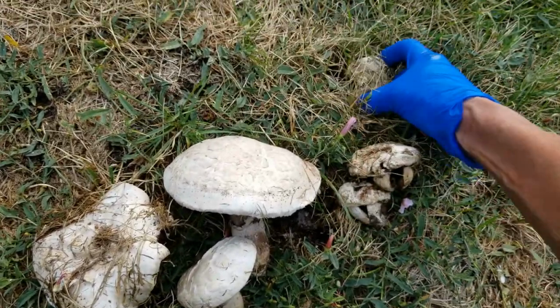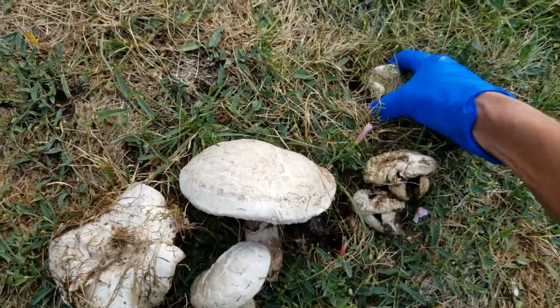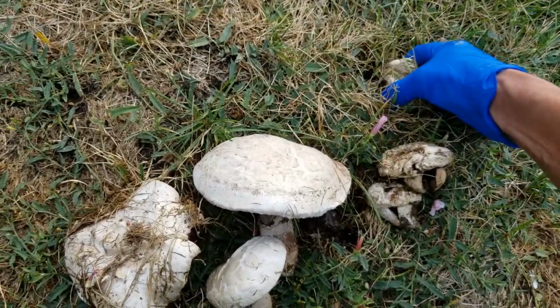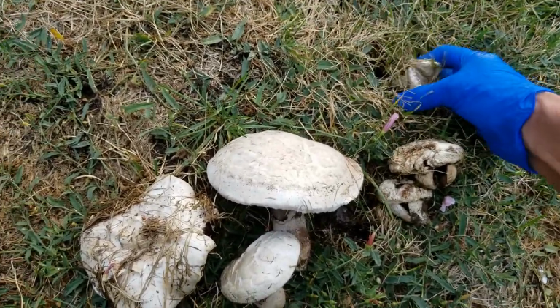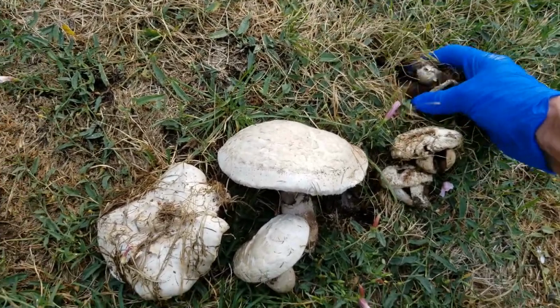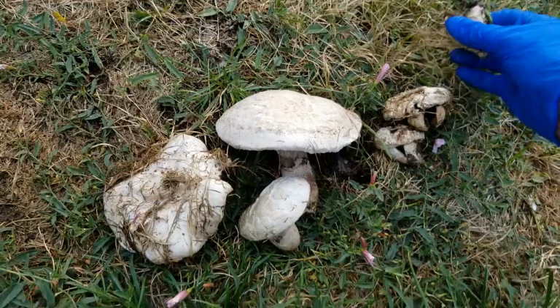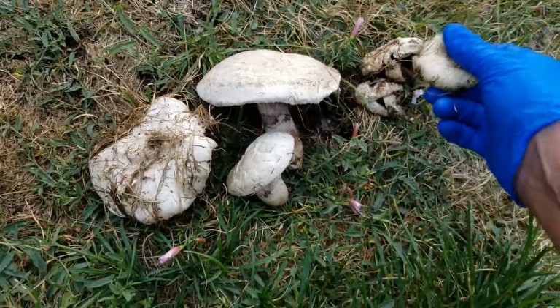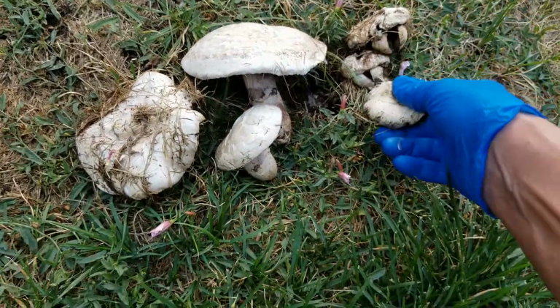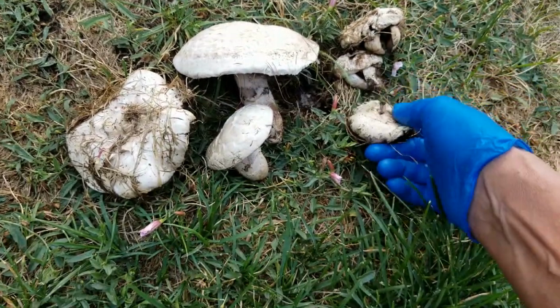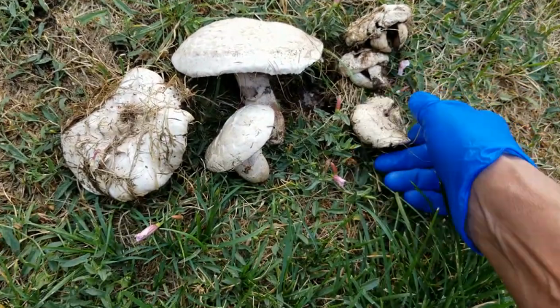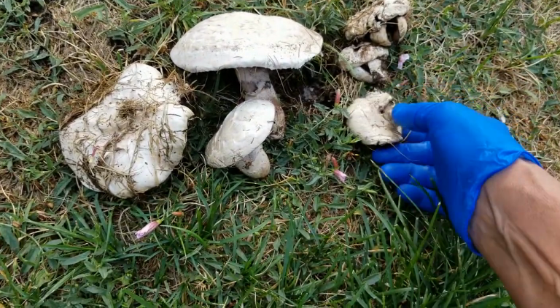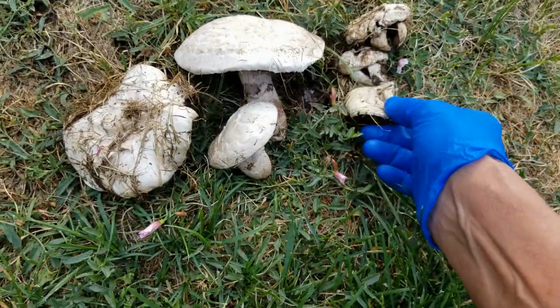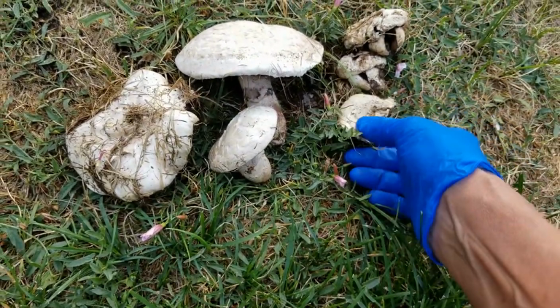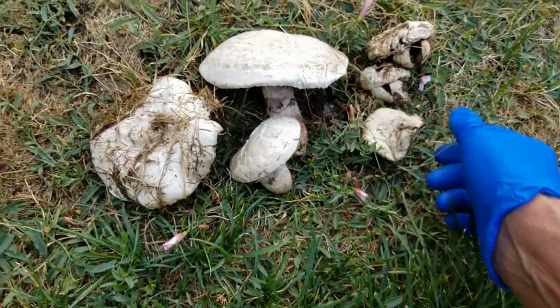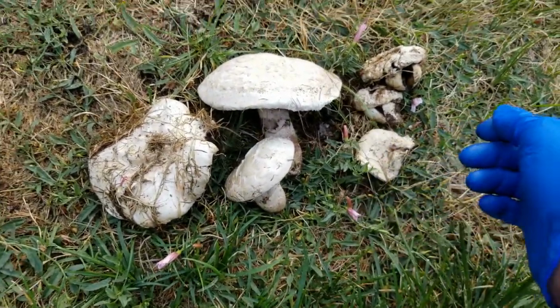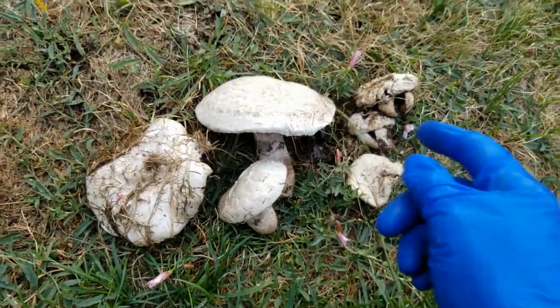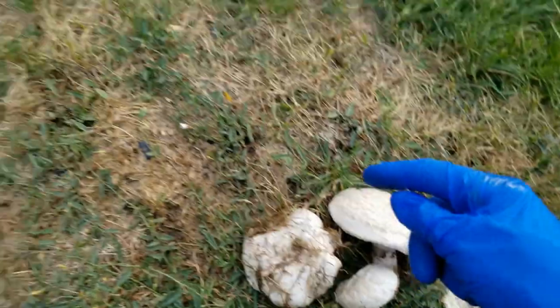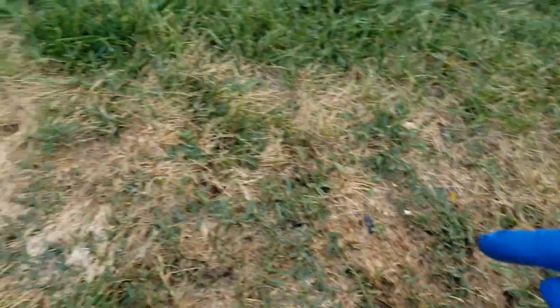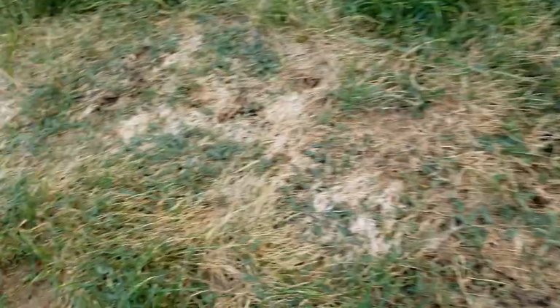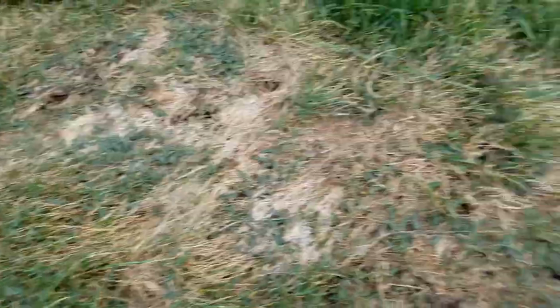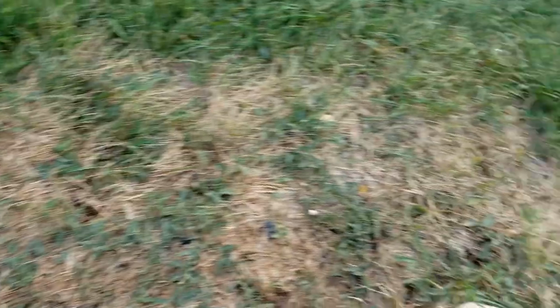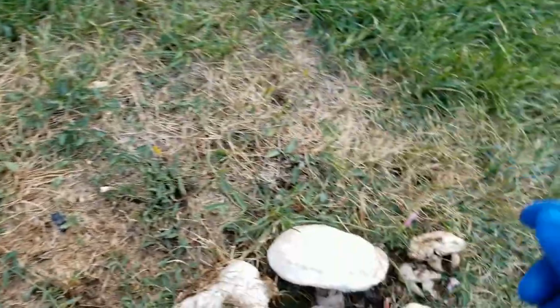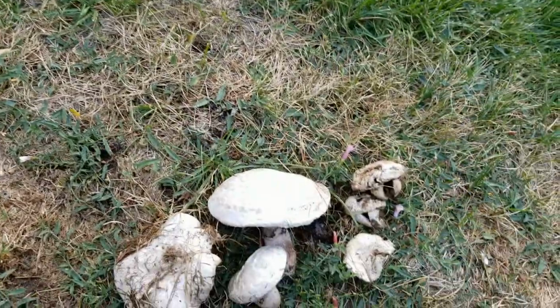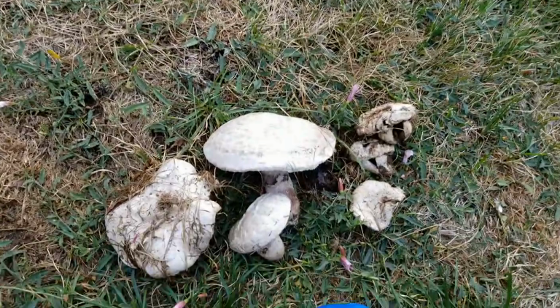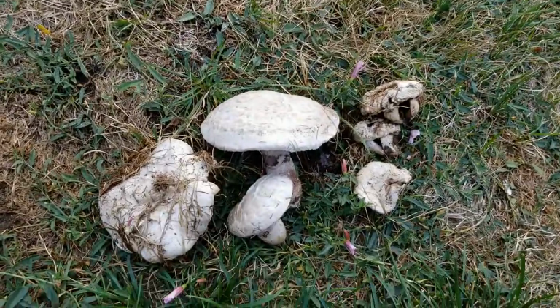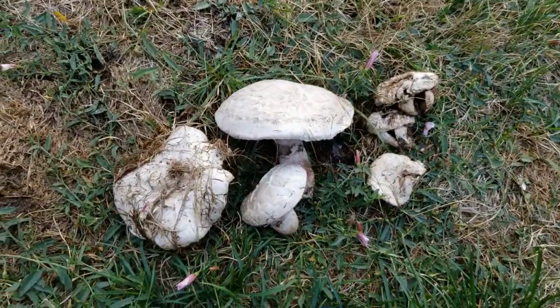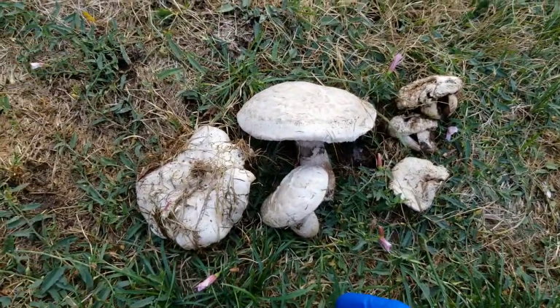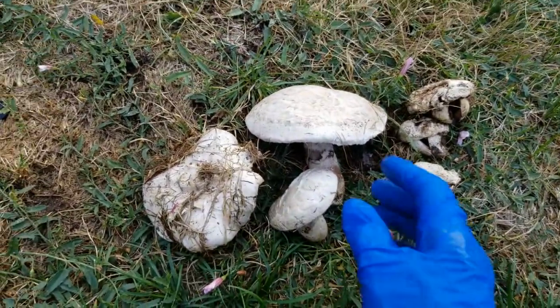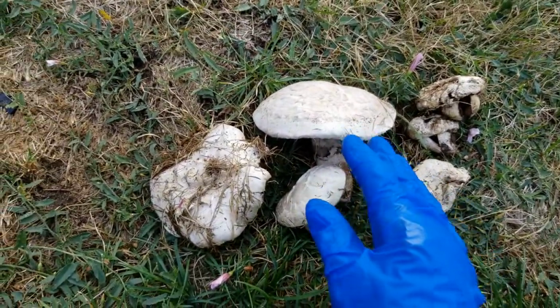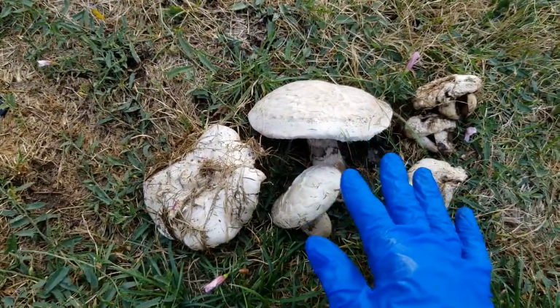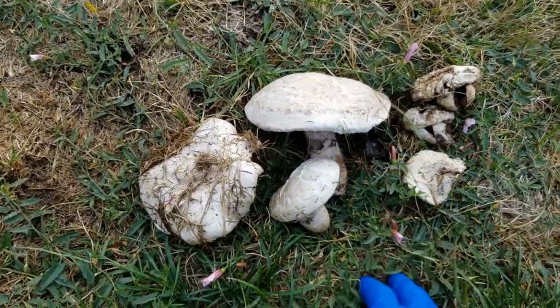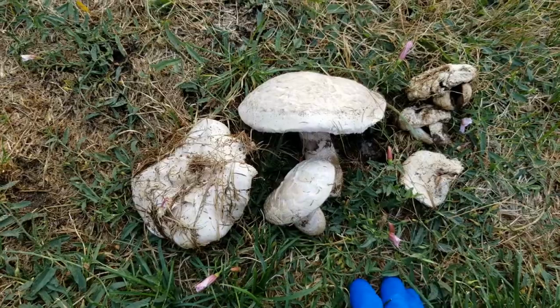So I picked probably 15 the other day just in this little half circle, and there's this many more today.